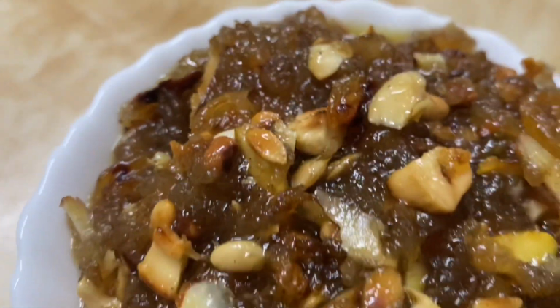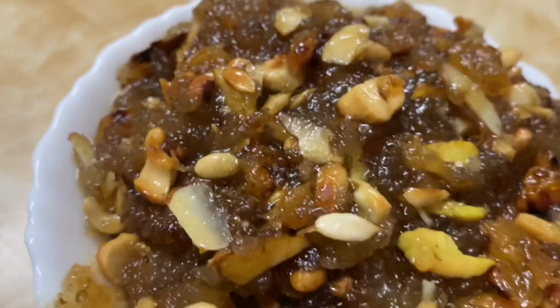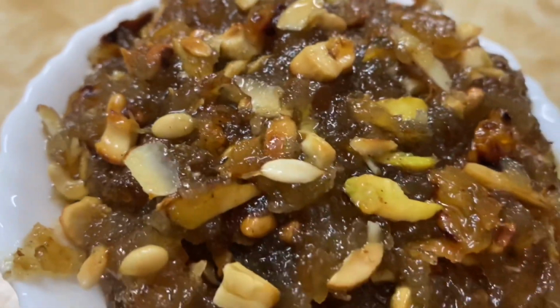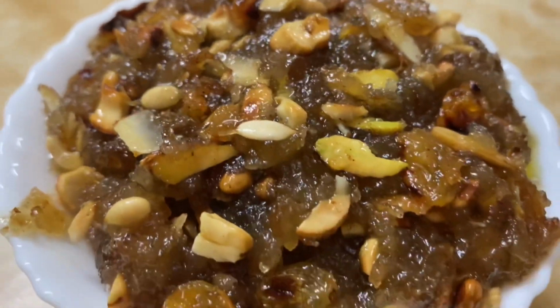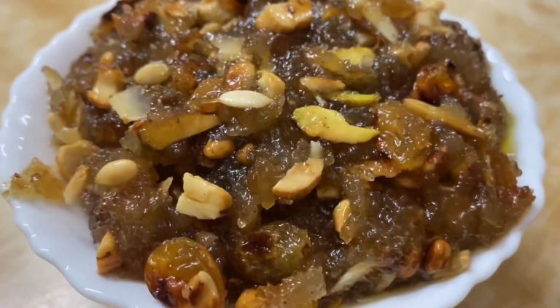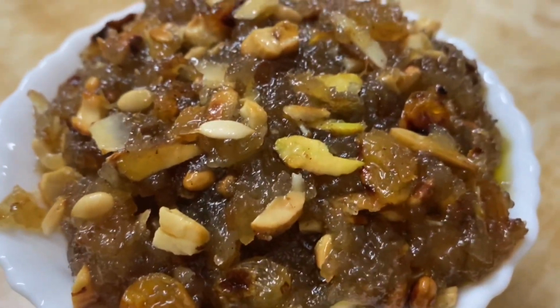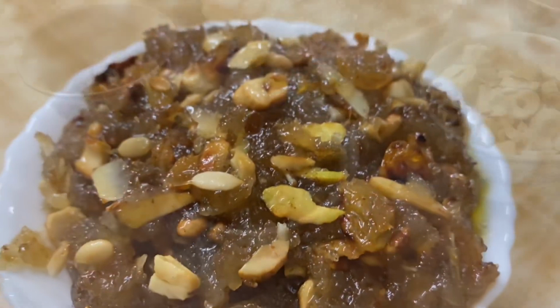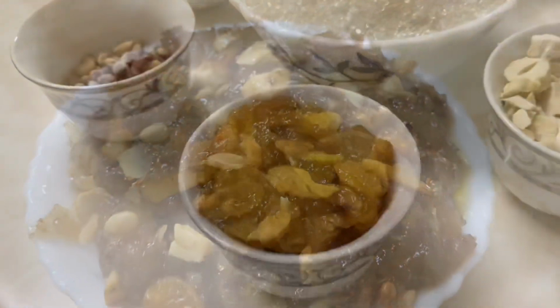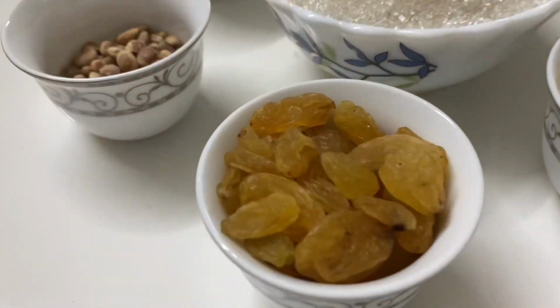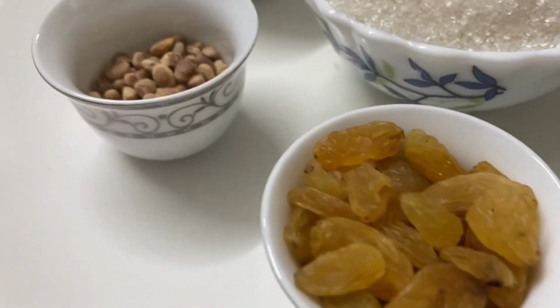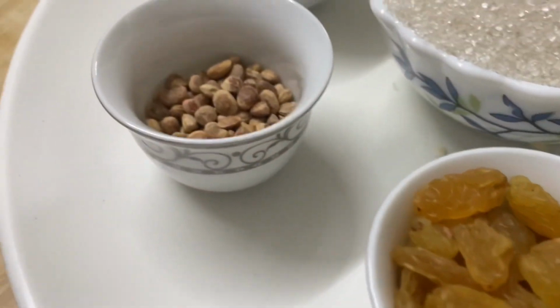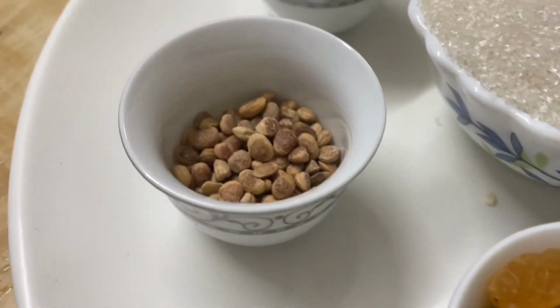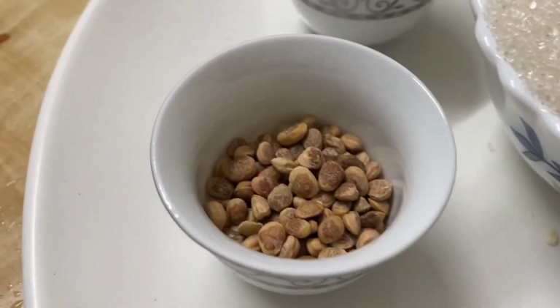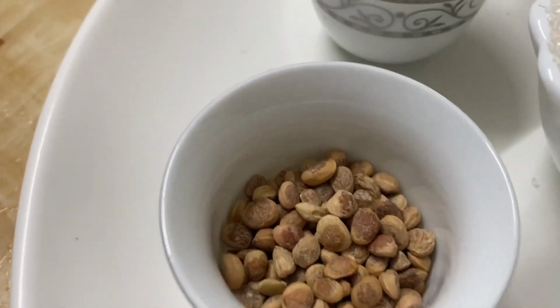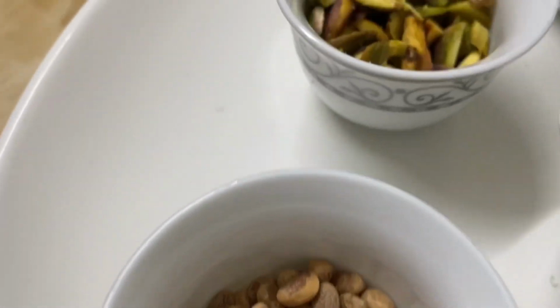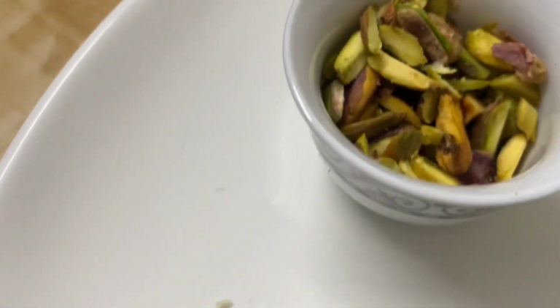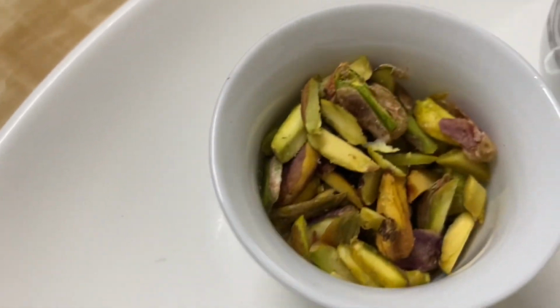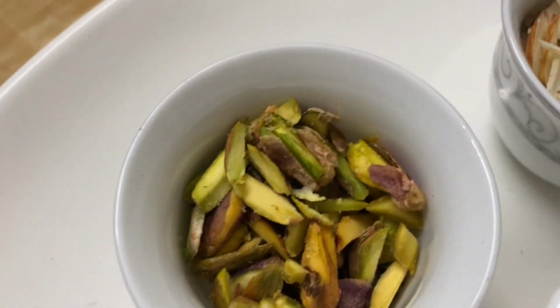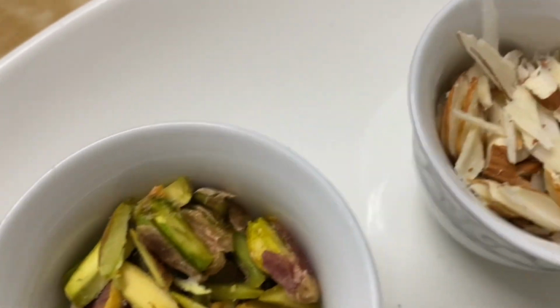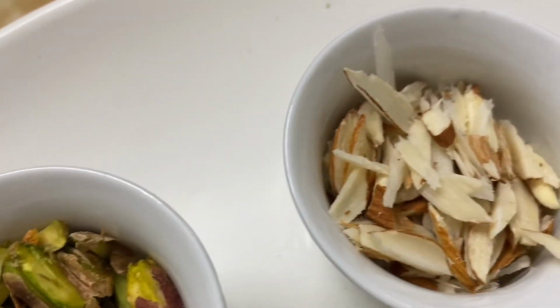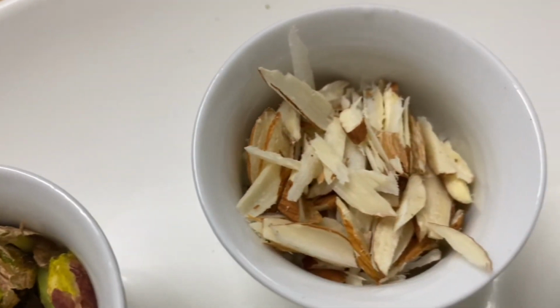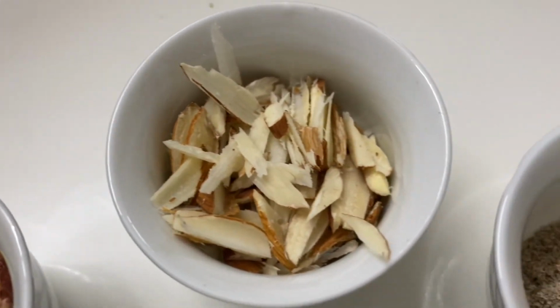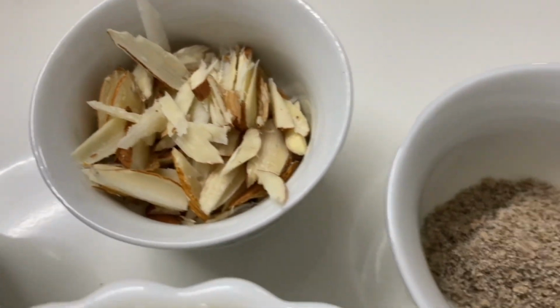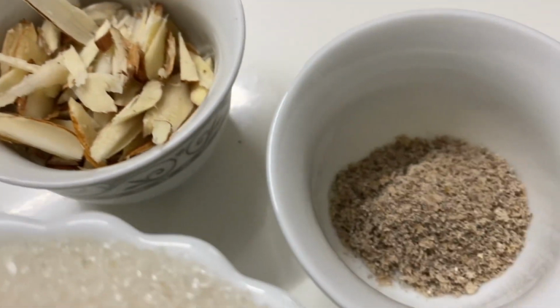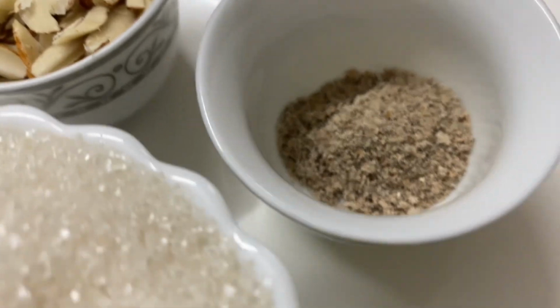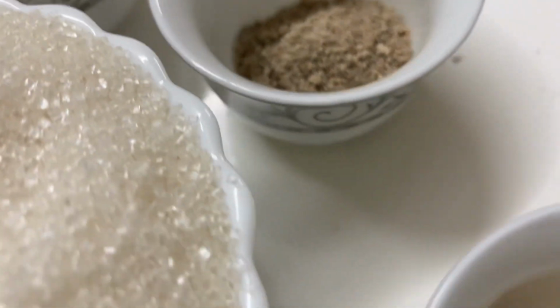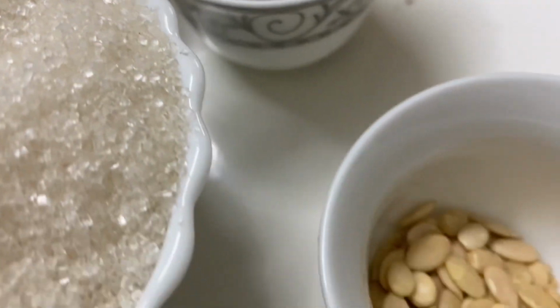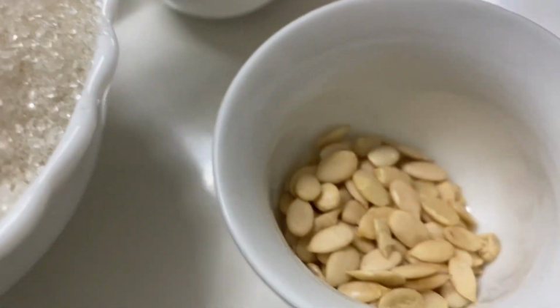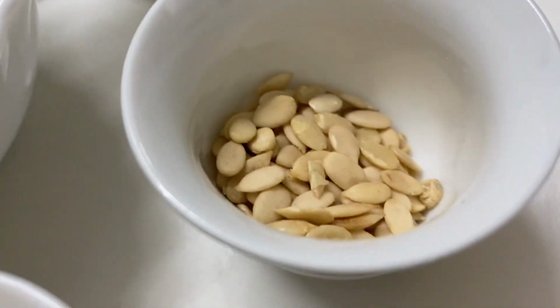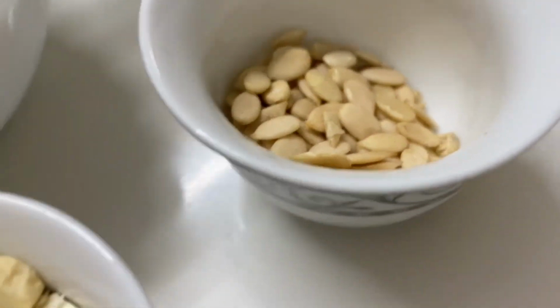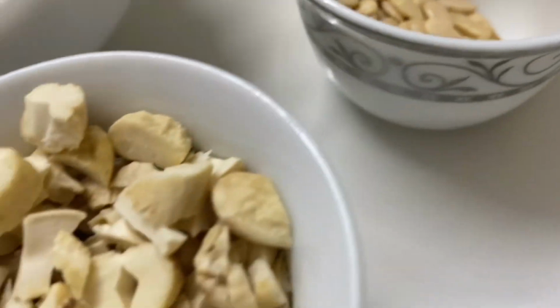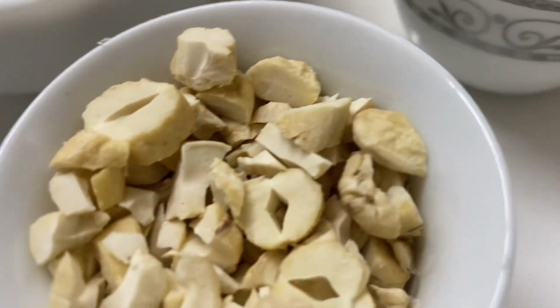If you watch the complete video, you will definitely like the recipe. The ingredients are: Kismis, Shiroji, Pista, Almond, Yalakala Pudi, Watermelon Seeds, and Kaju.